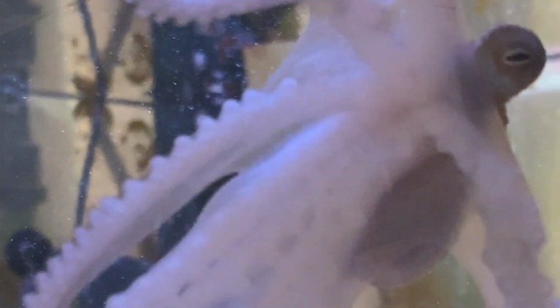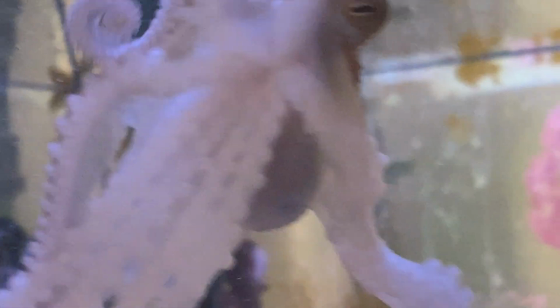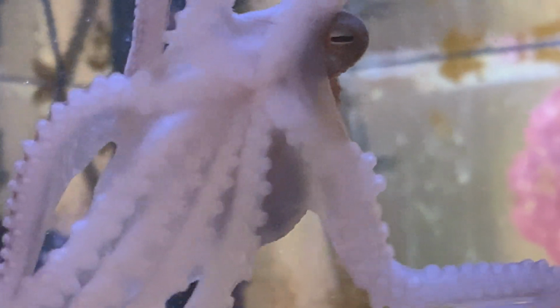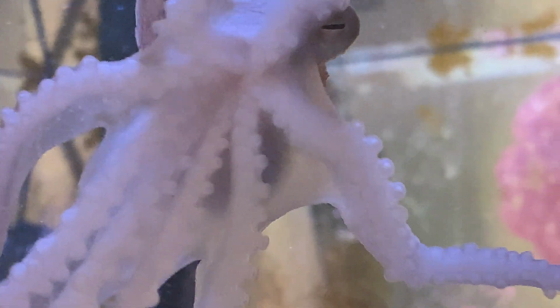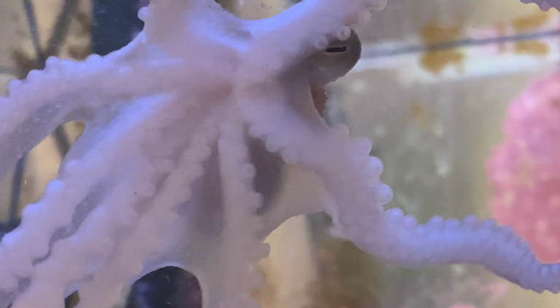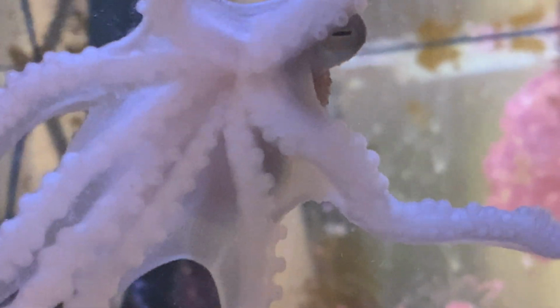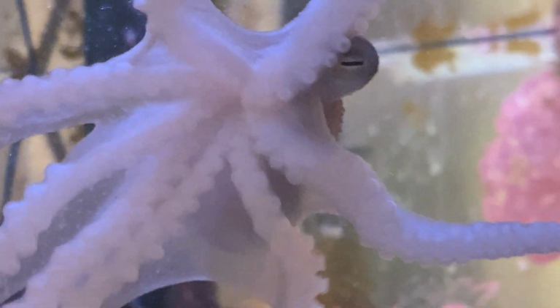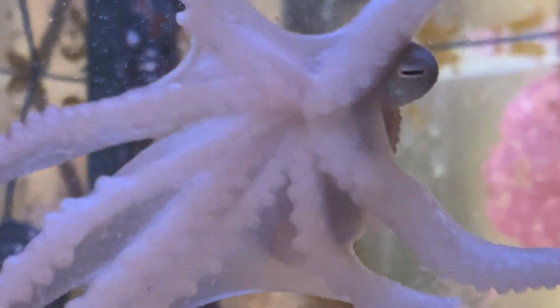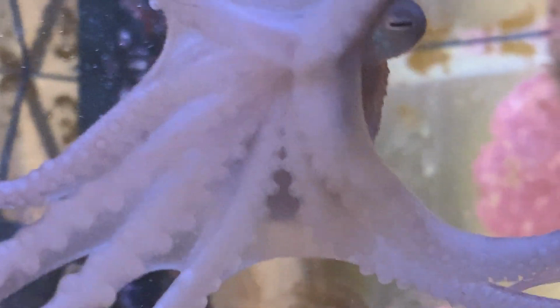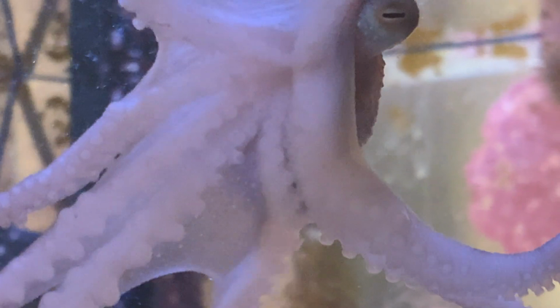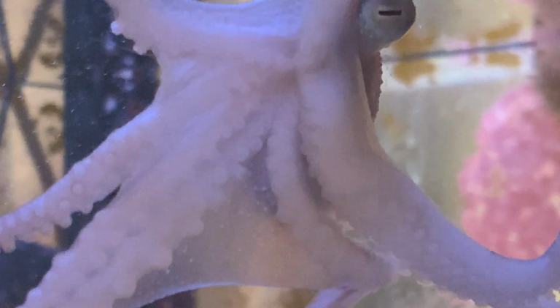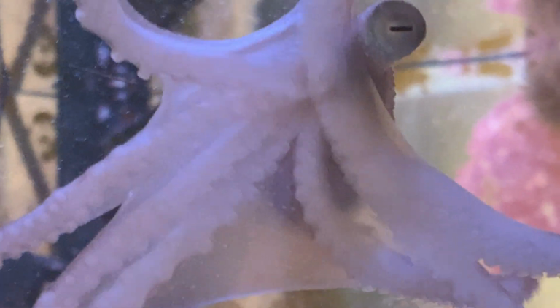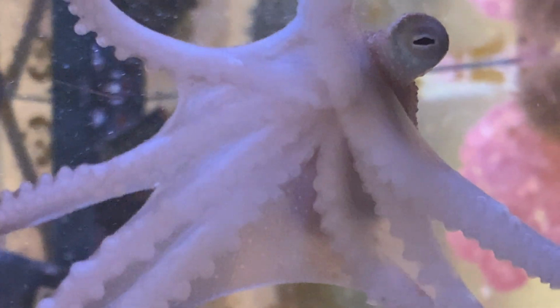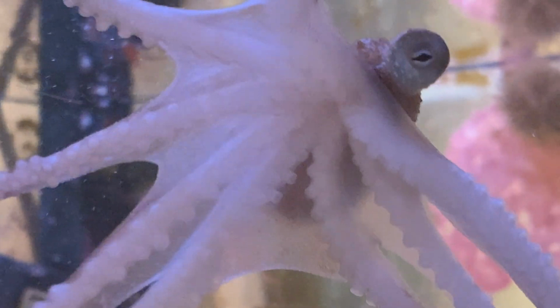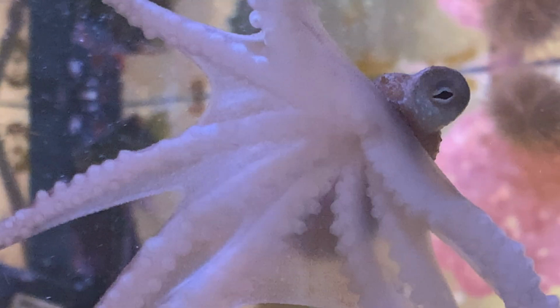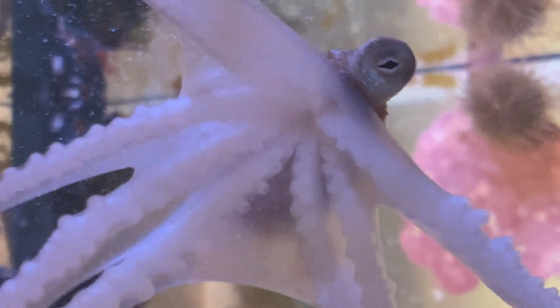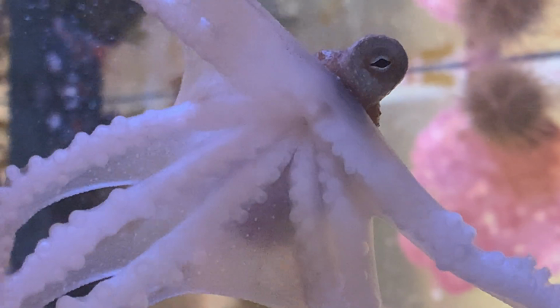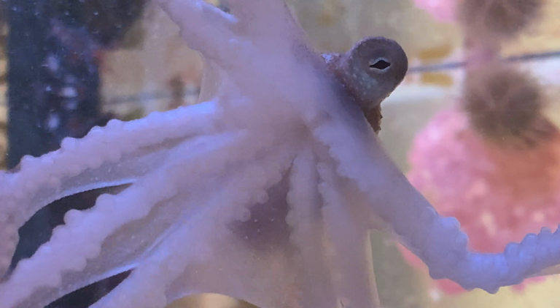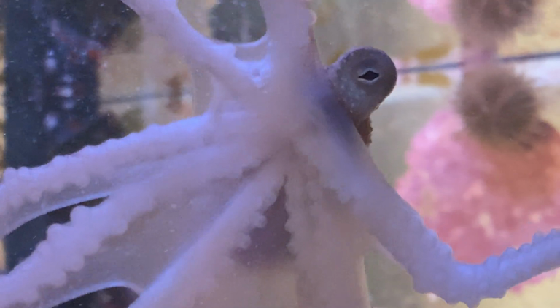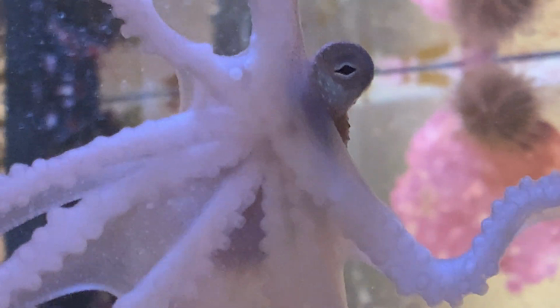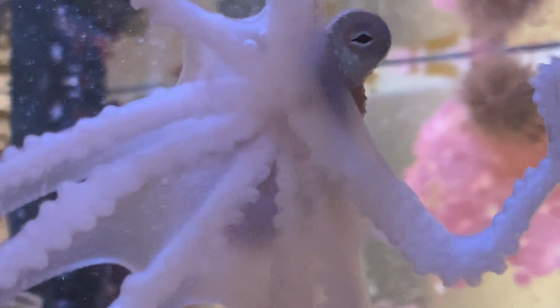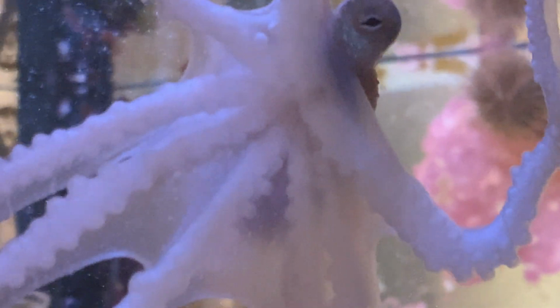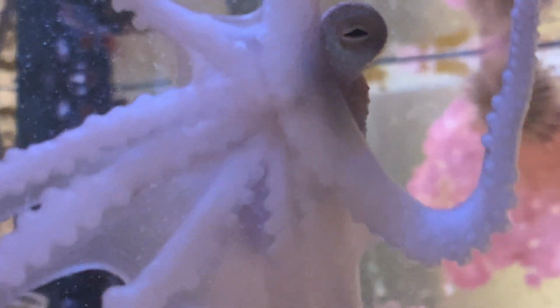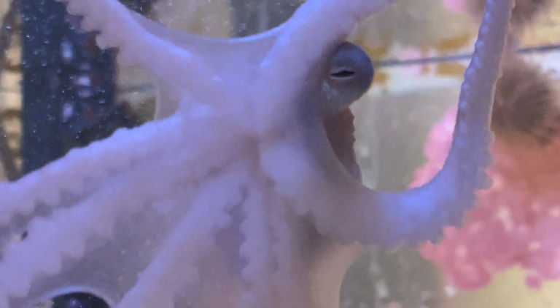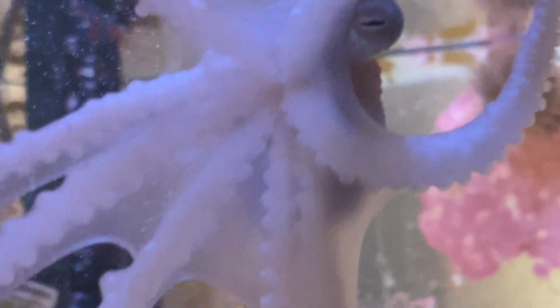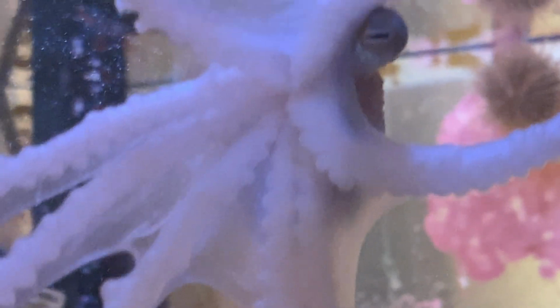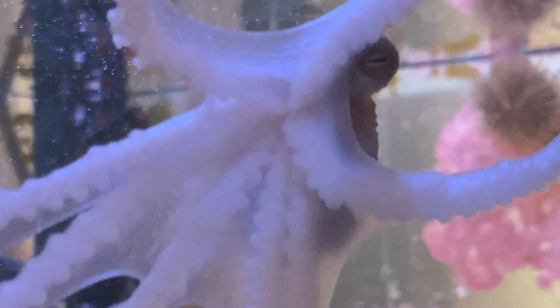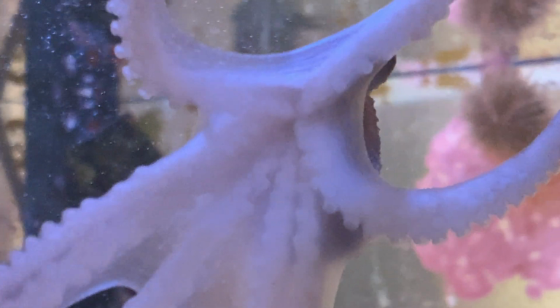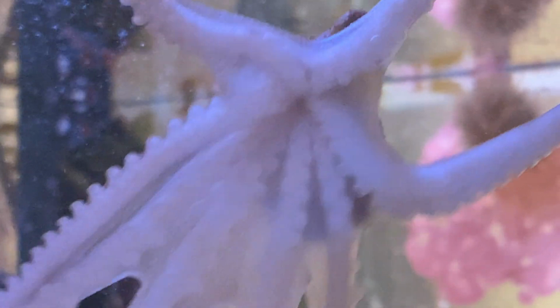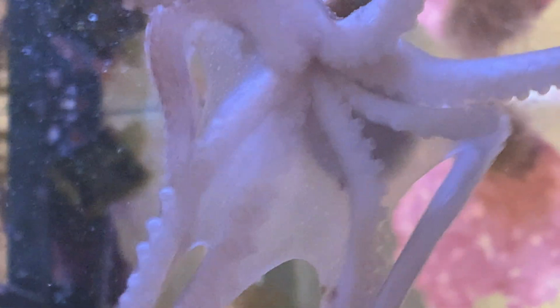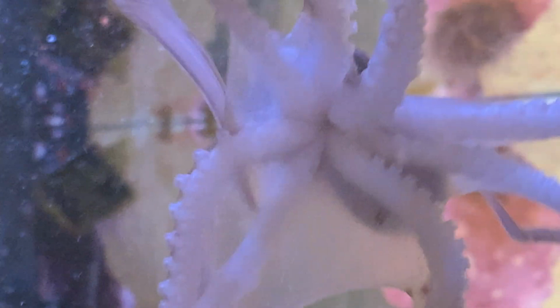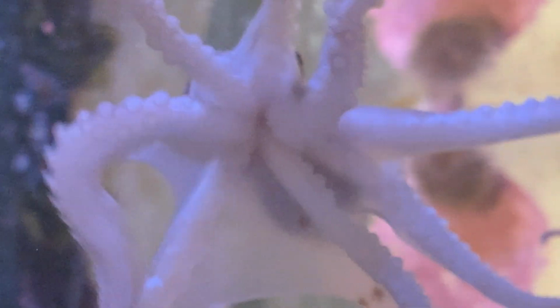I only felt the beak when I got bitten a couple of times, which is something you really try hard not to do when you're a person who keeps pet octopuses.